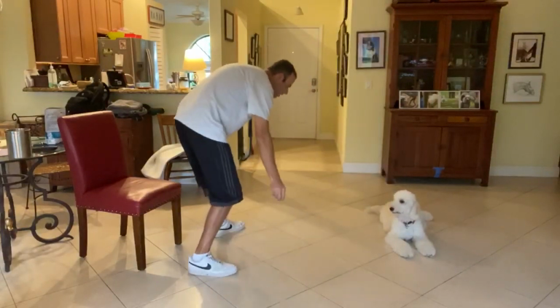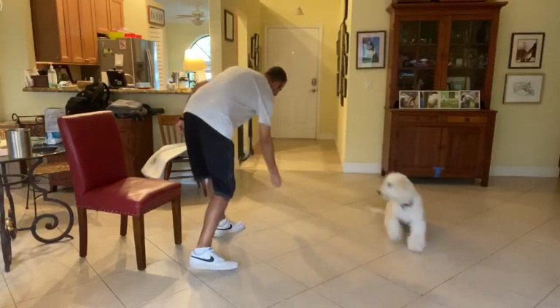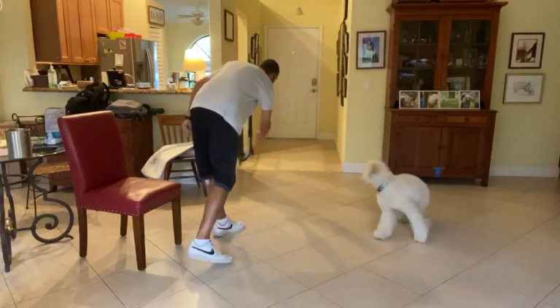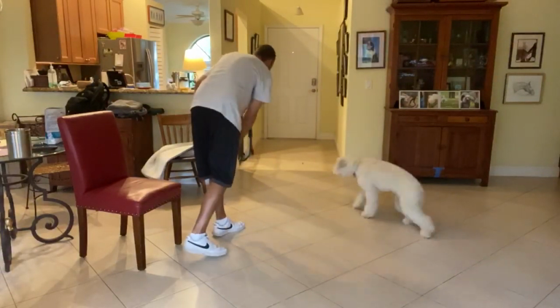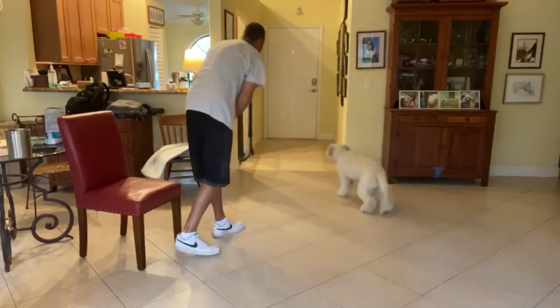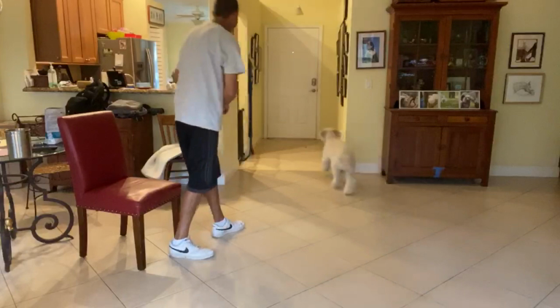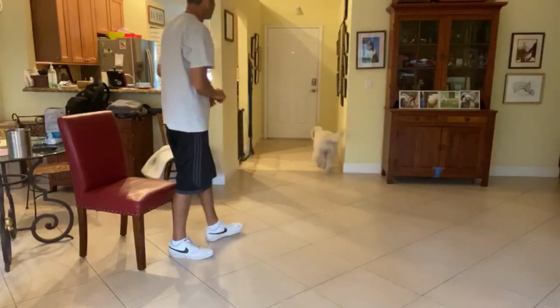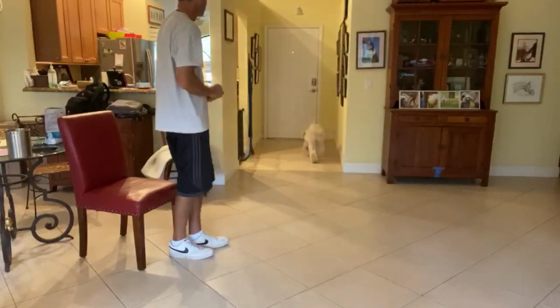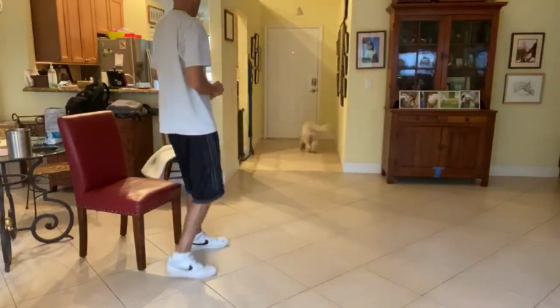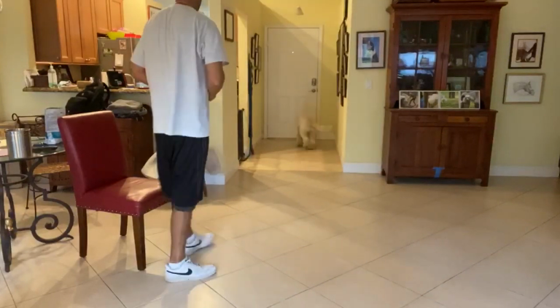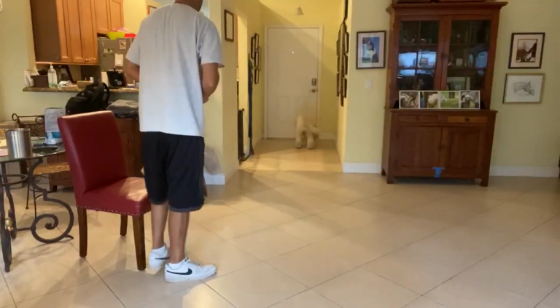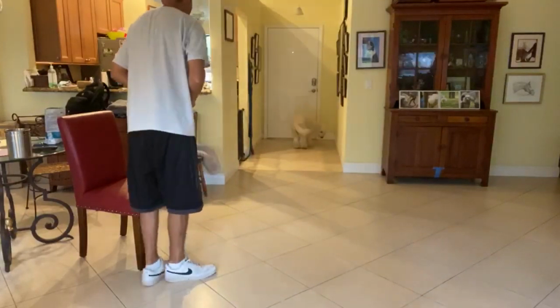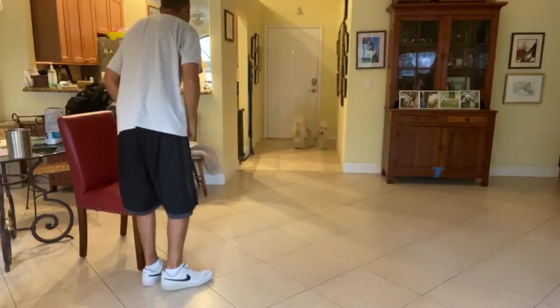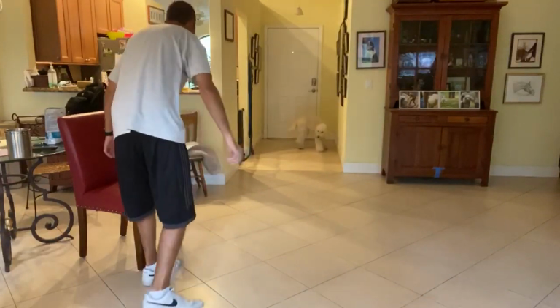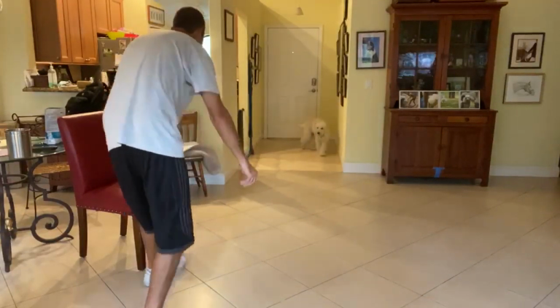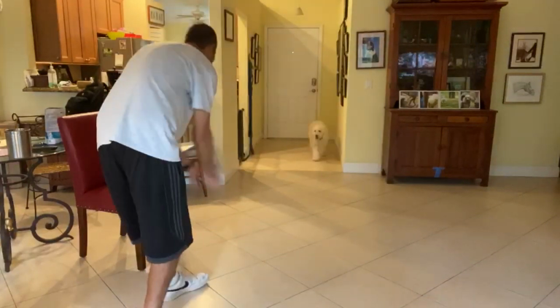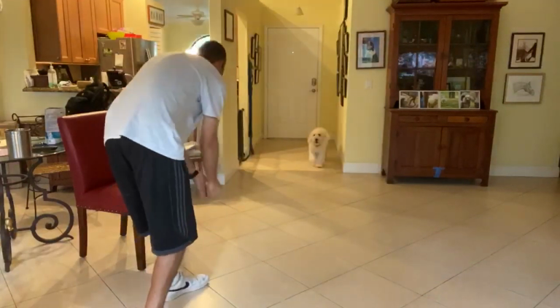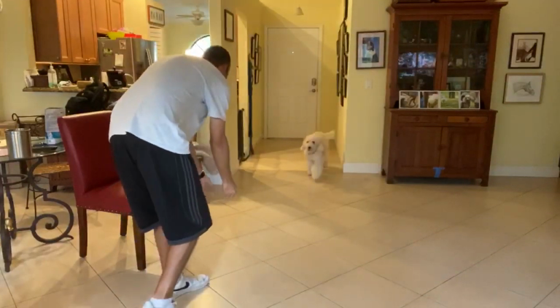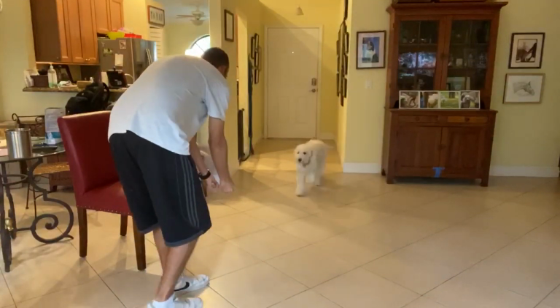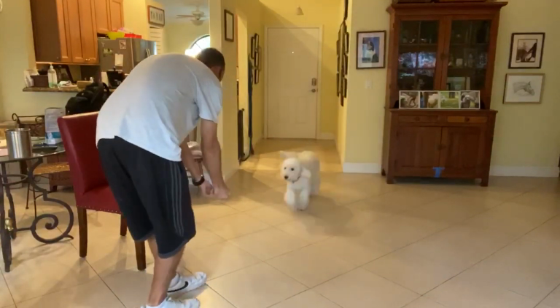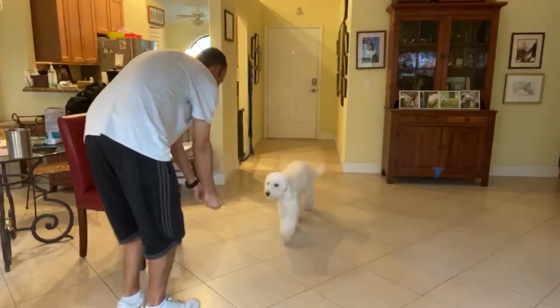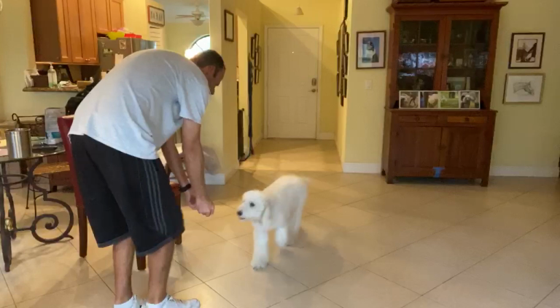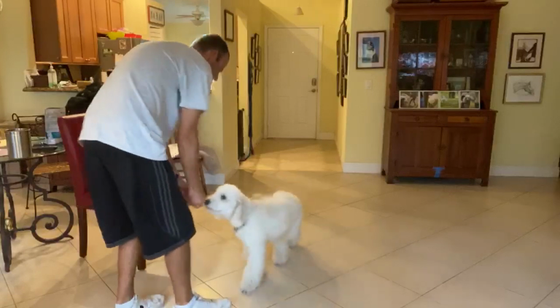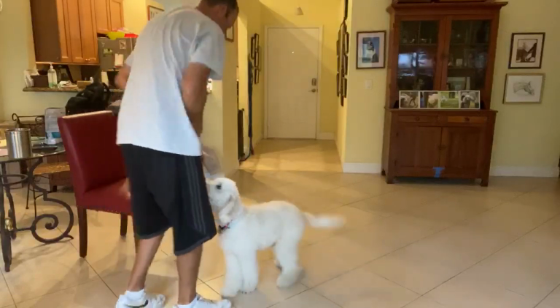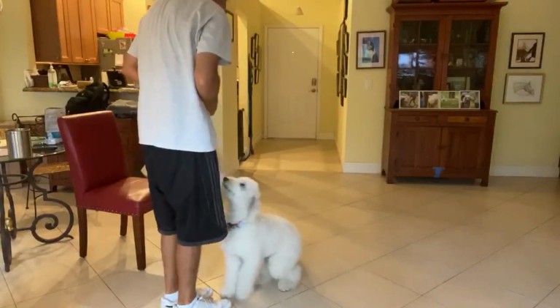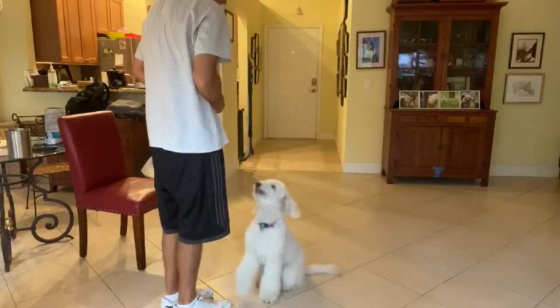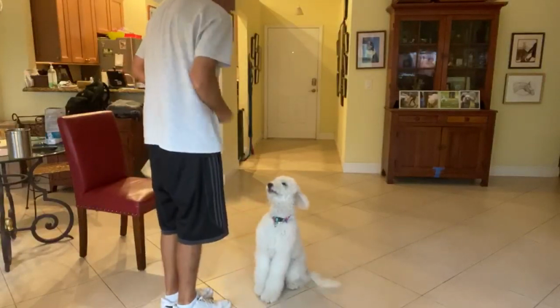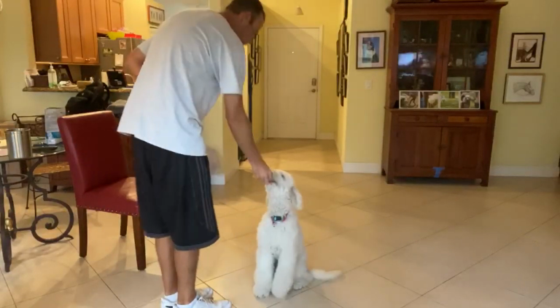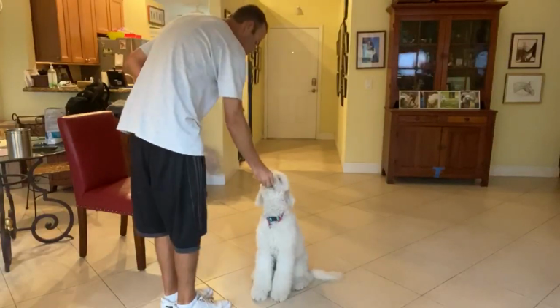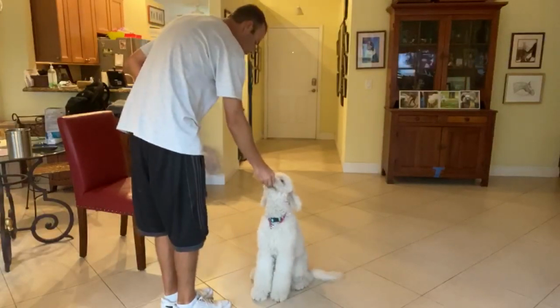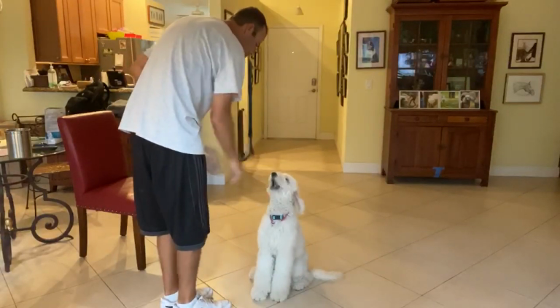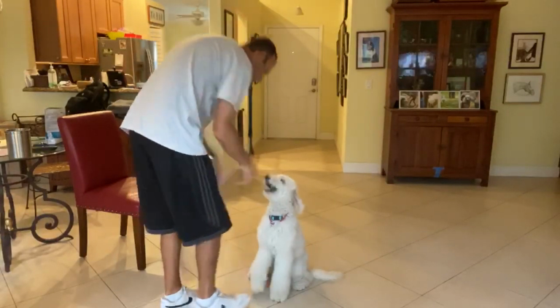Teddy, get it. That's it. Teddy, come. Yes! Lift up and he automatically gives me the sit.